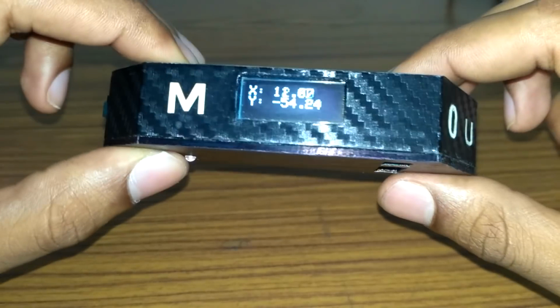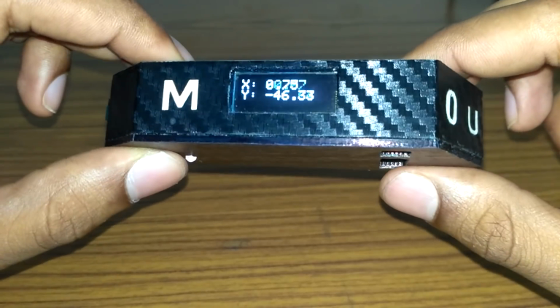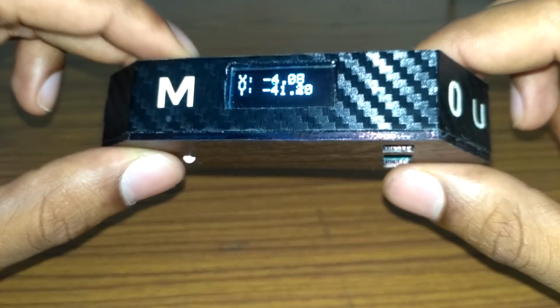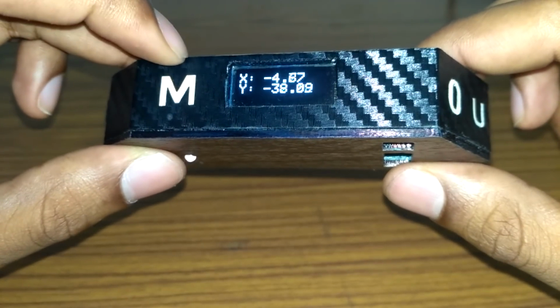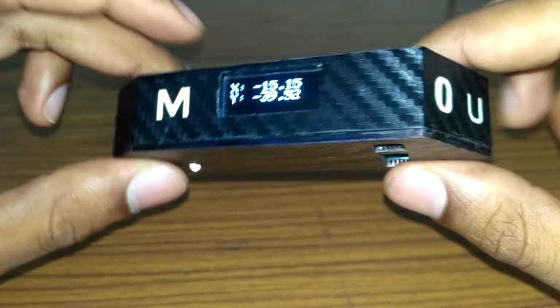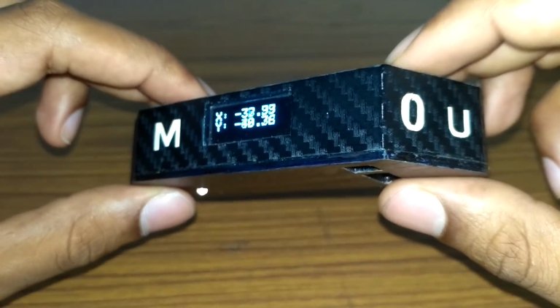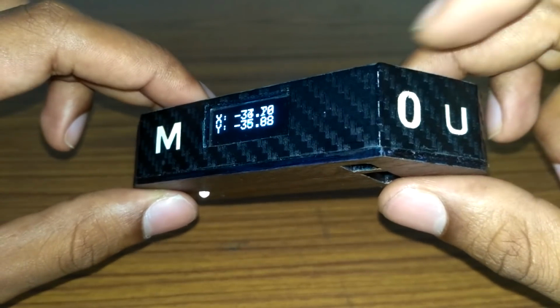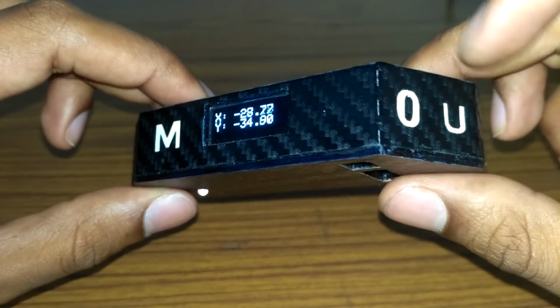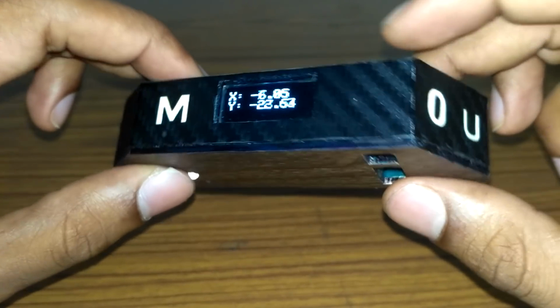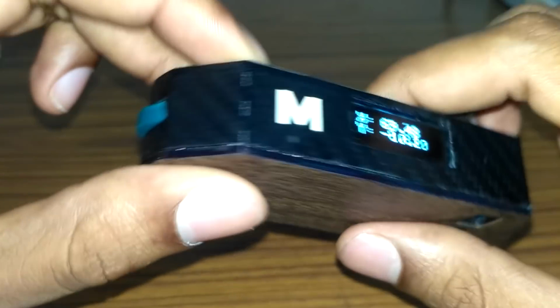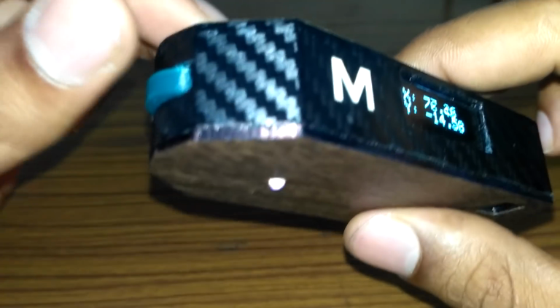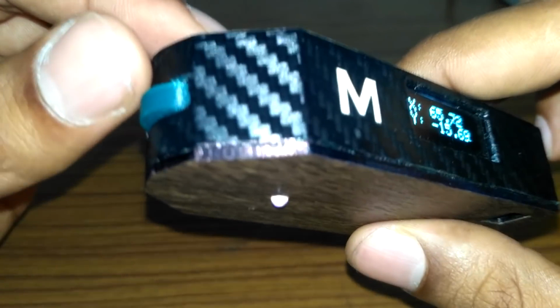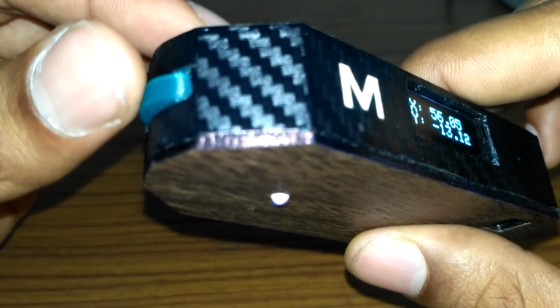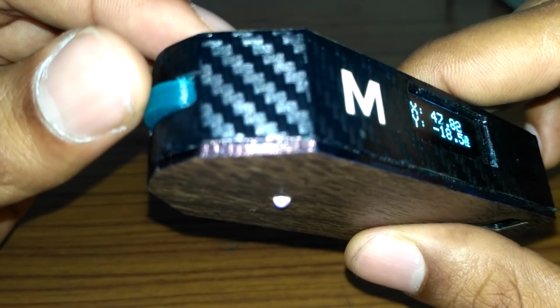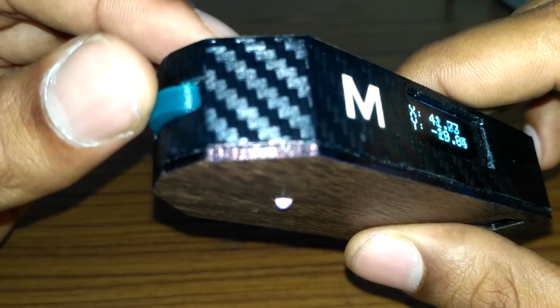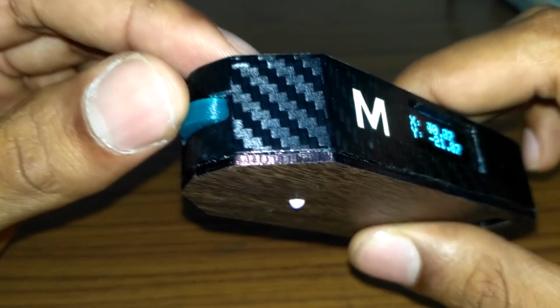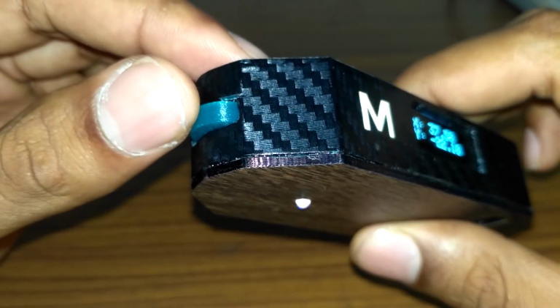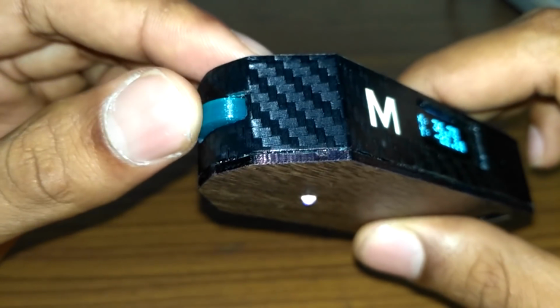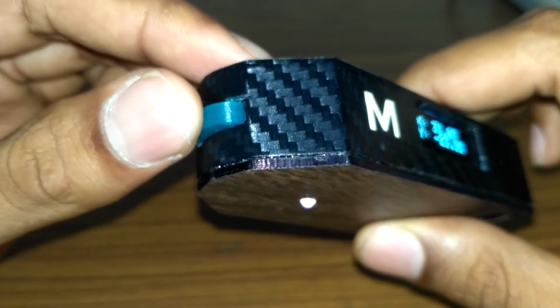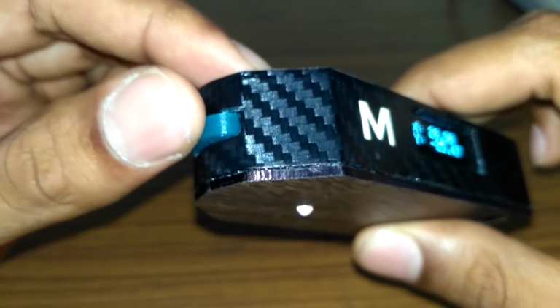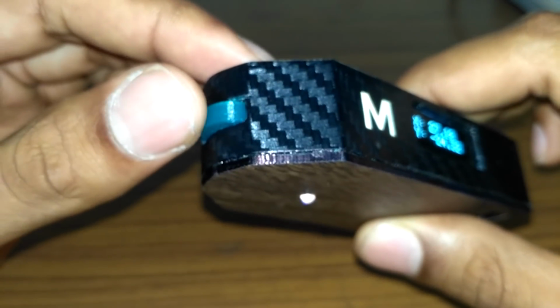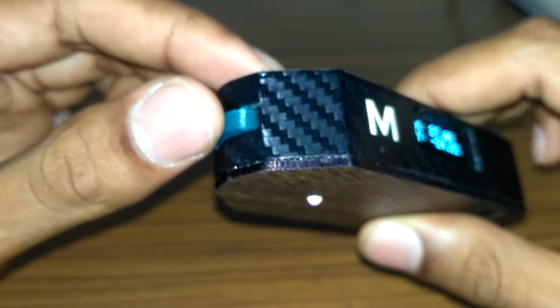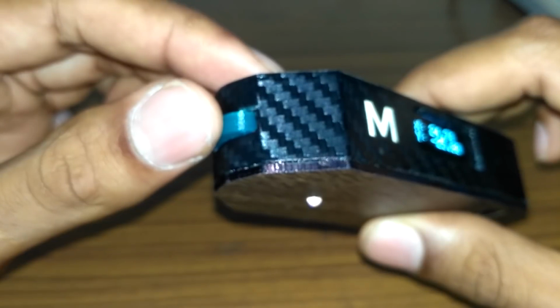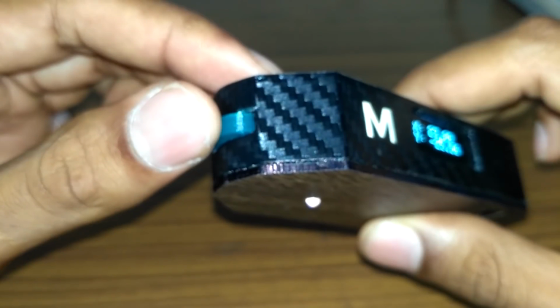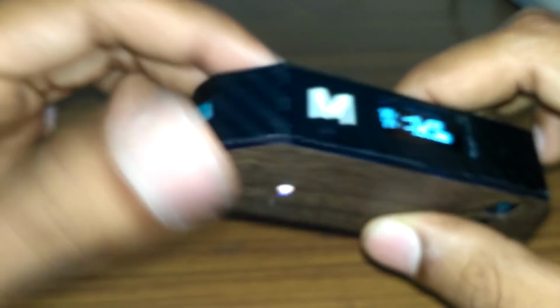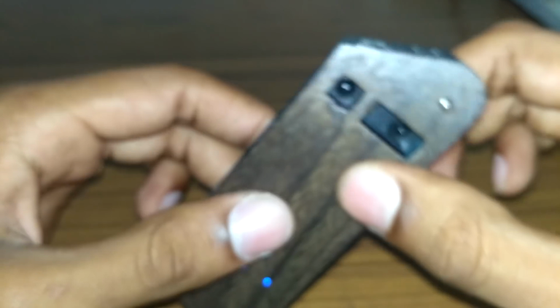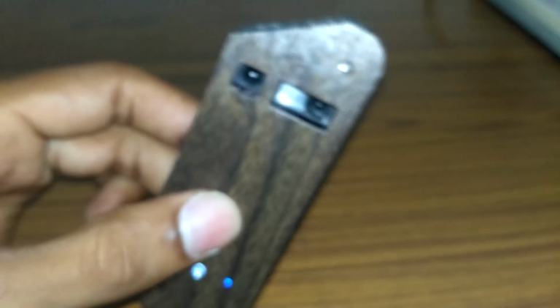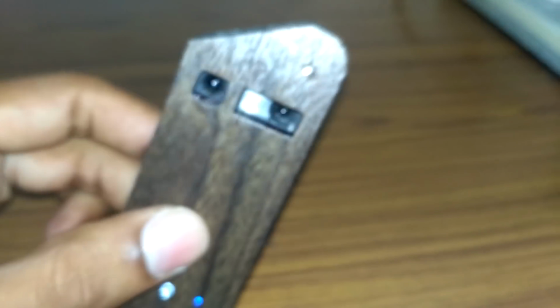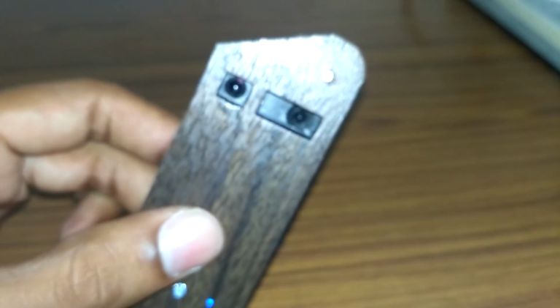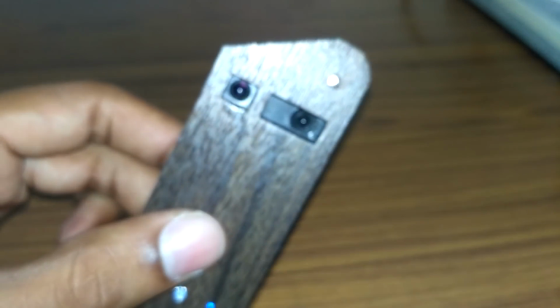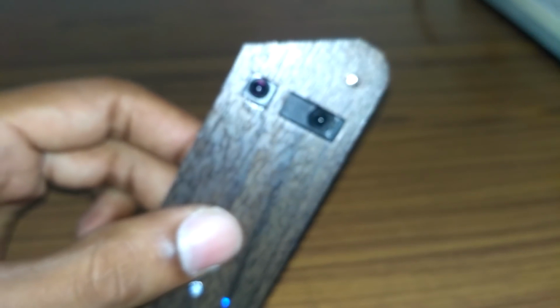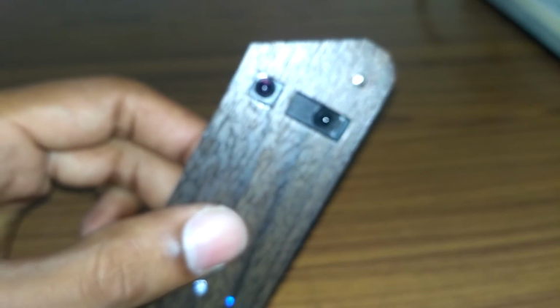We have three touch buttons: M stands for mode, 0 for zero, and U for unit. To the left we have the encoder wheel, which is used for curved line distance measurement, and to the front we have the IR sensor for measuring linear distances.